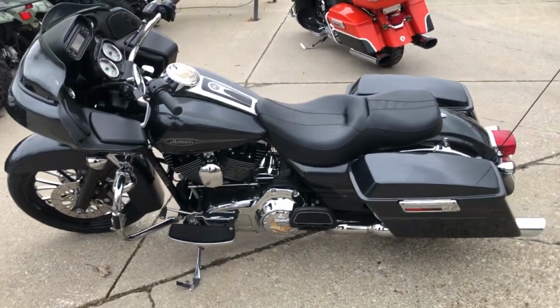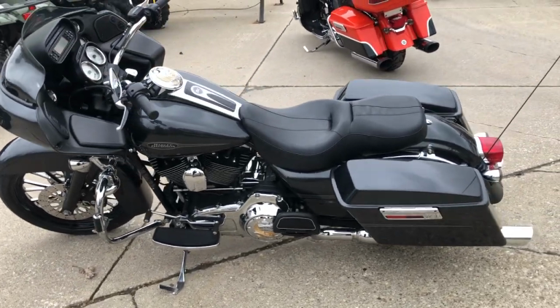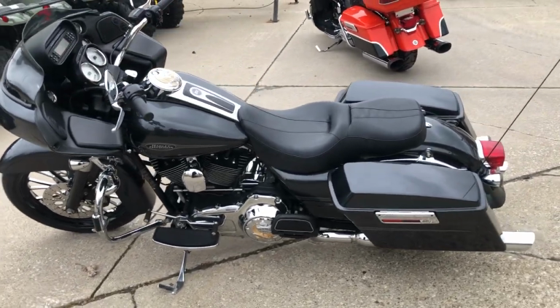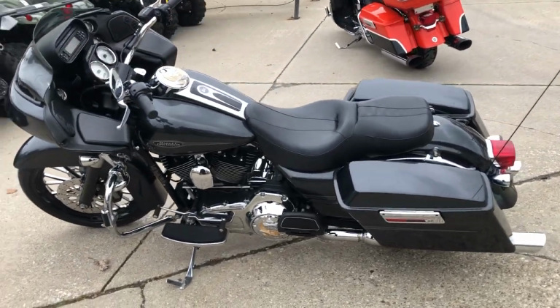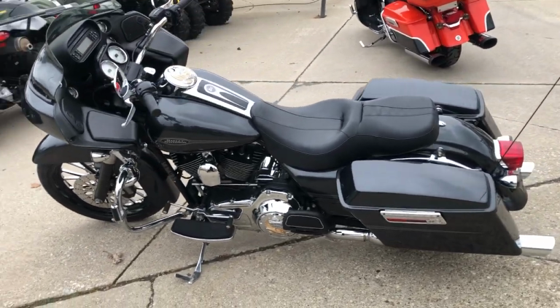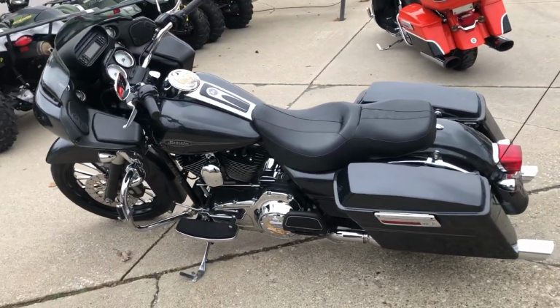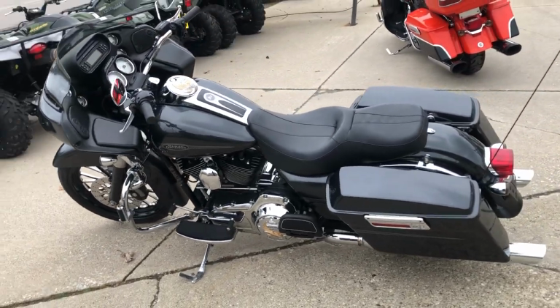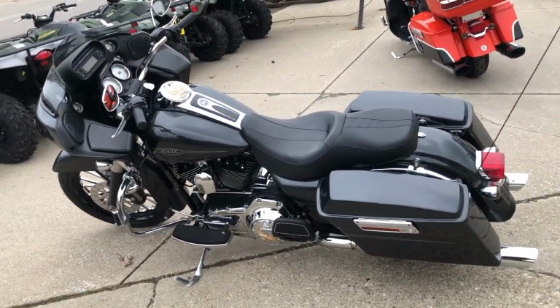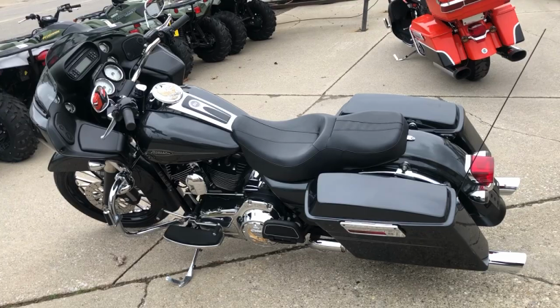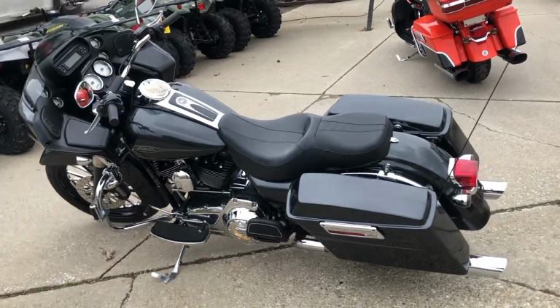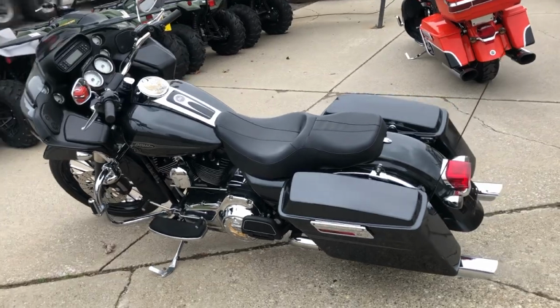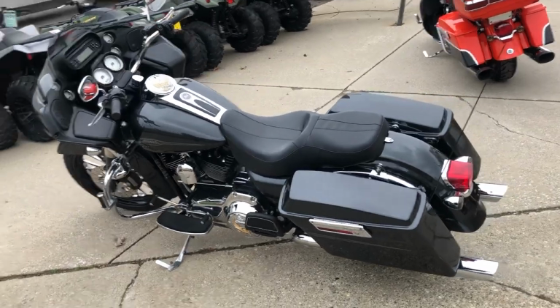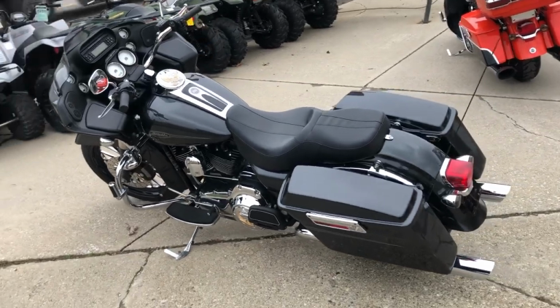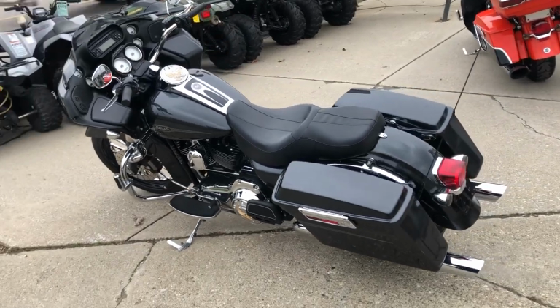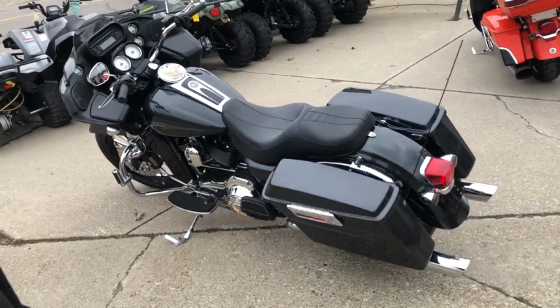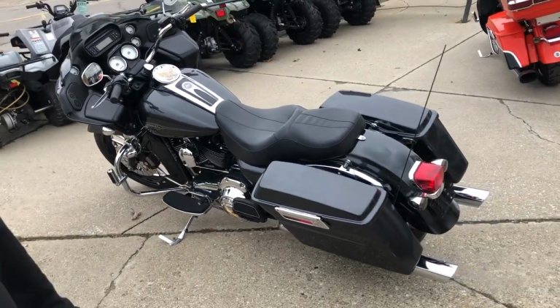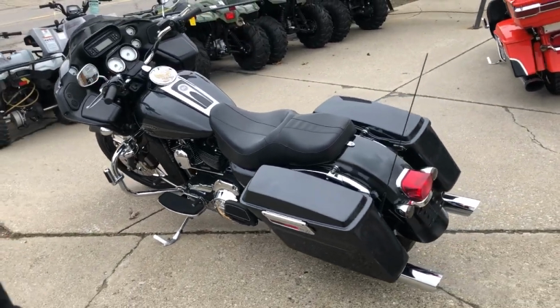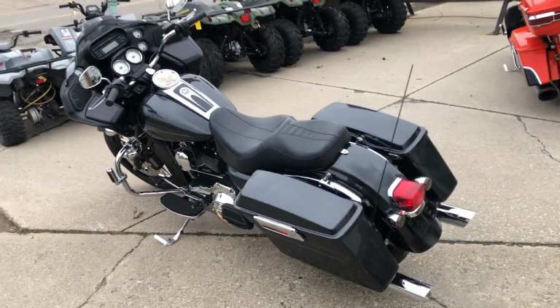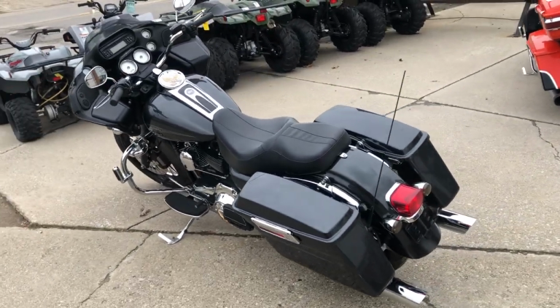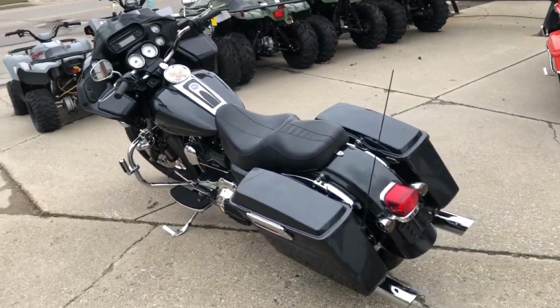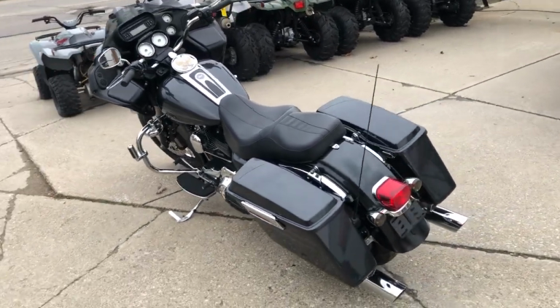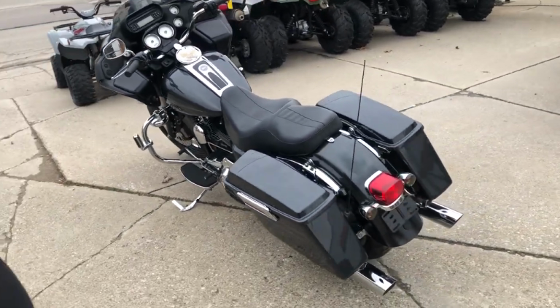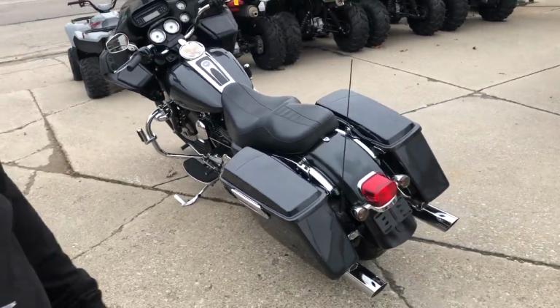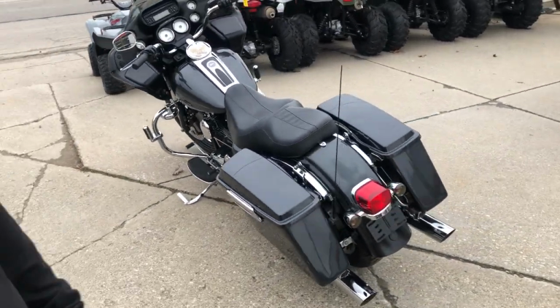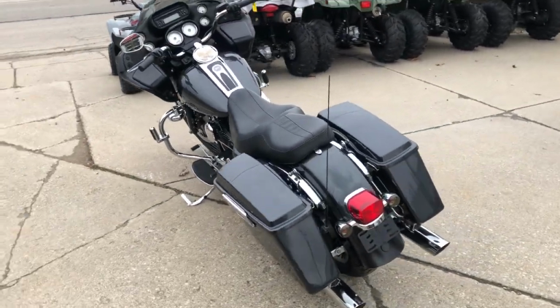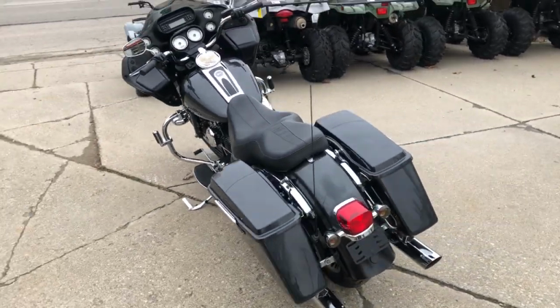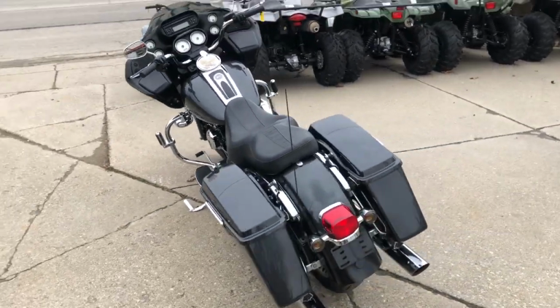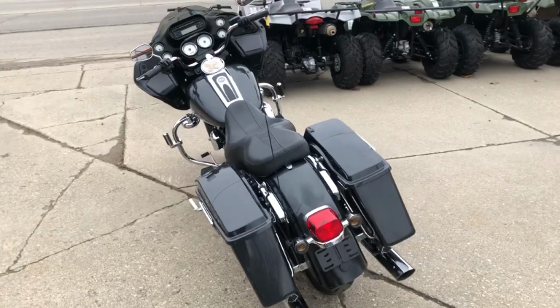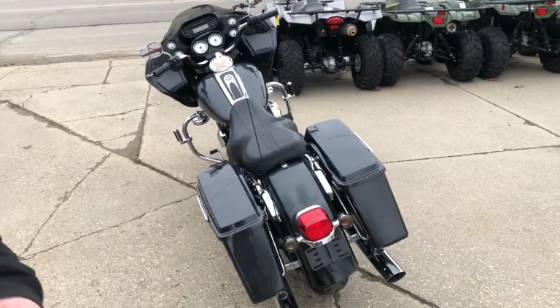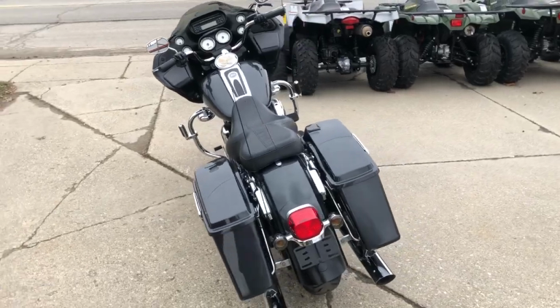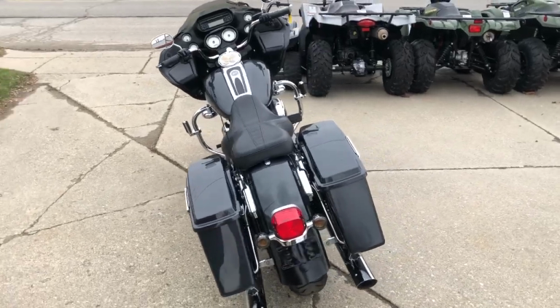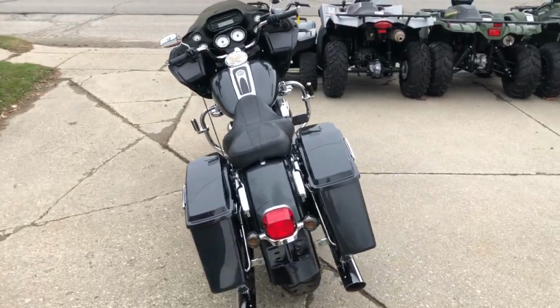Highway pegs, dual Screamin' Eagle exhaust that sounds great guys. Stand out from the crowd. This one's just been serviced — it's dealership inspected and is ready to roll.